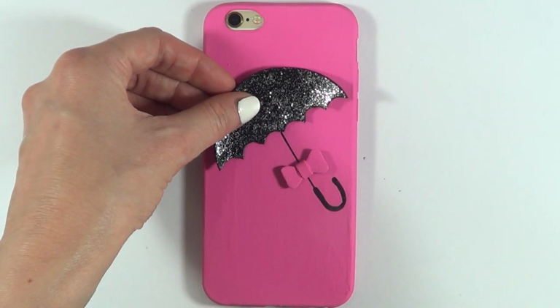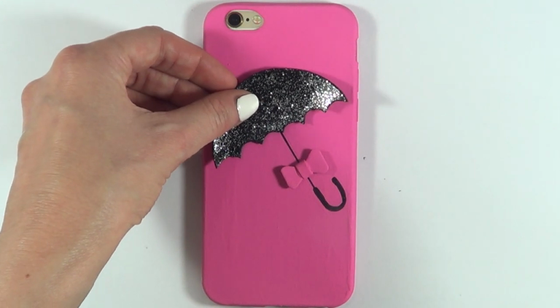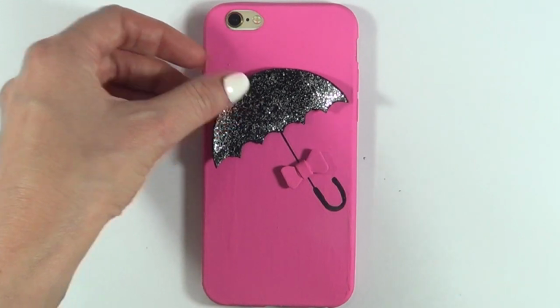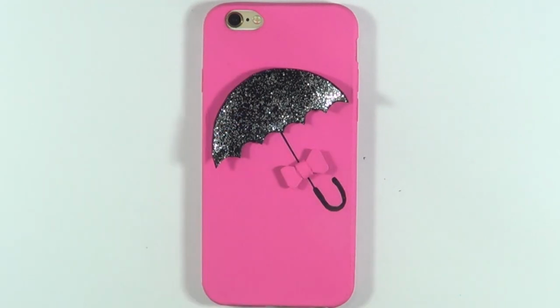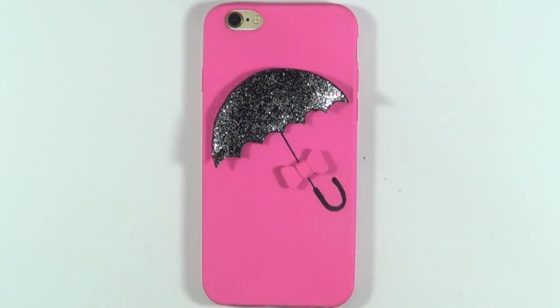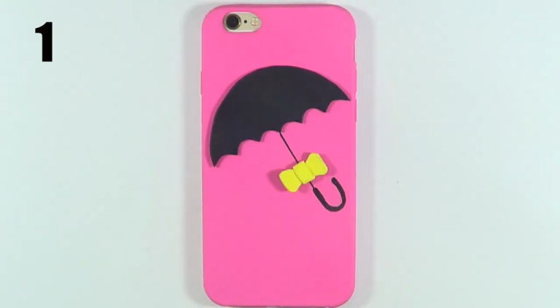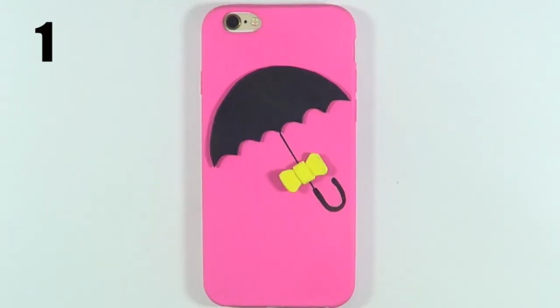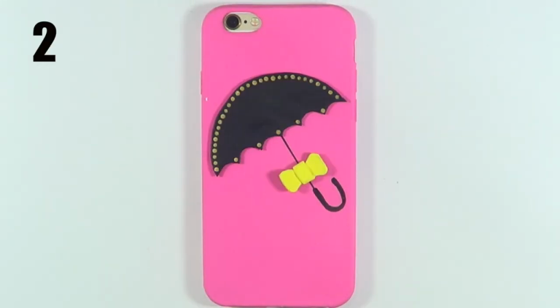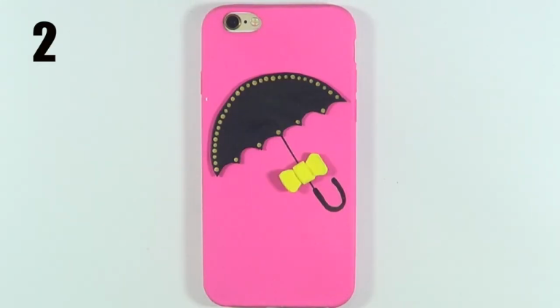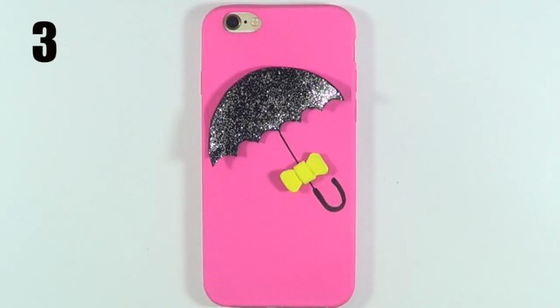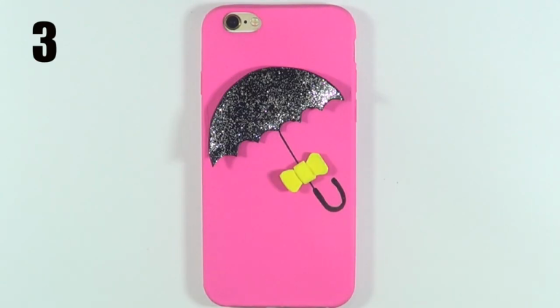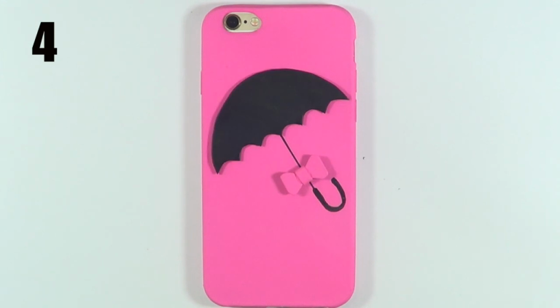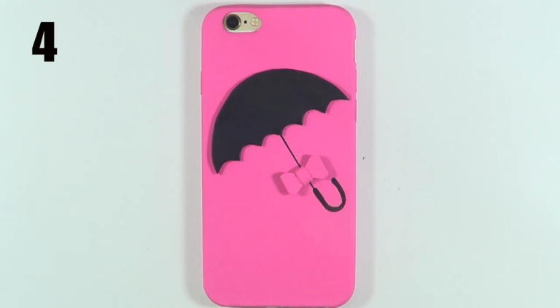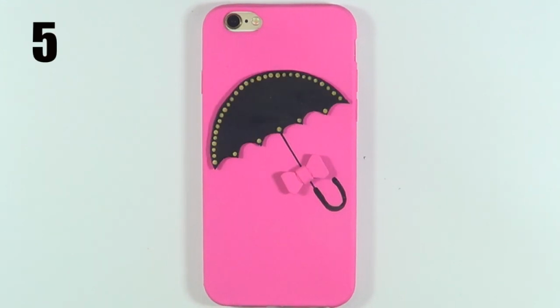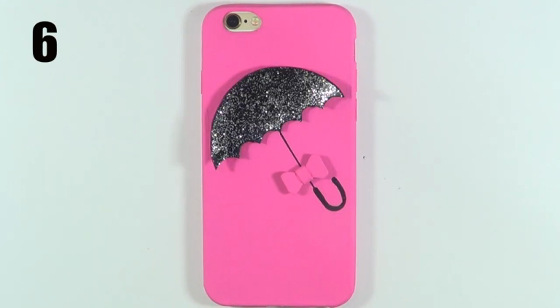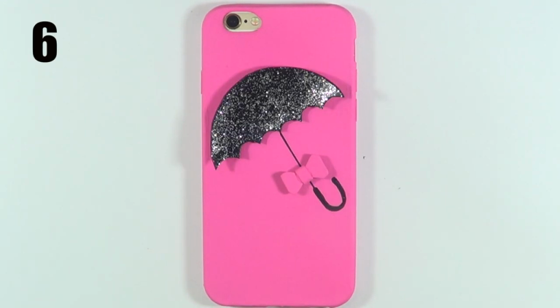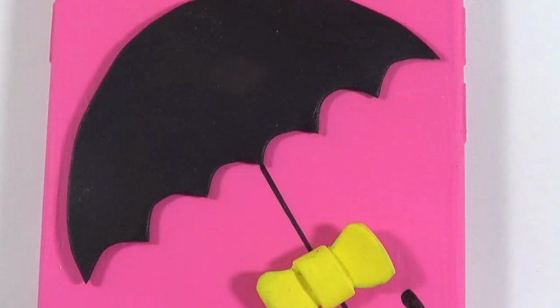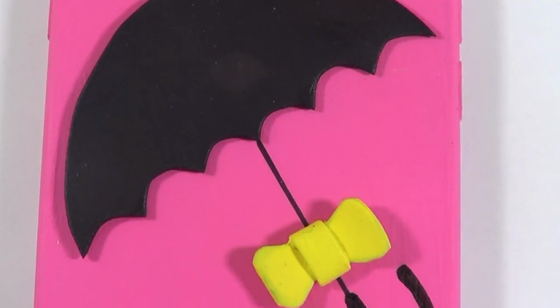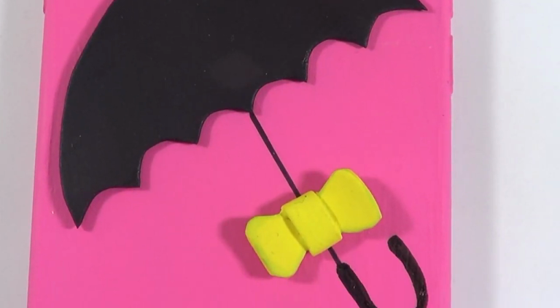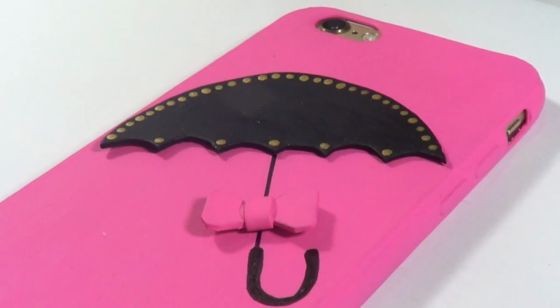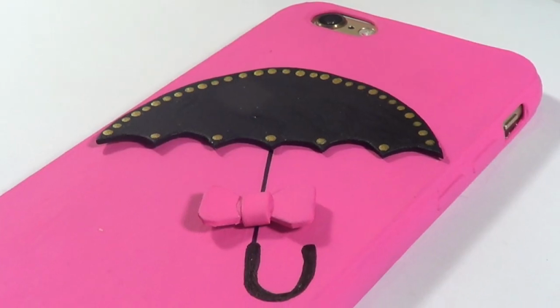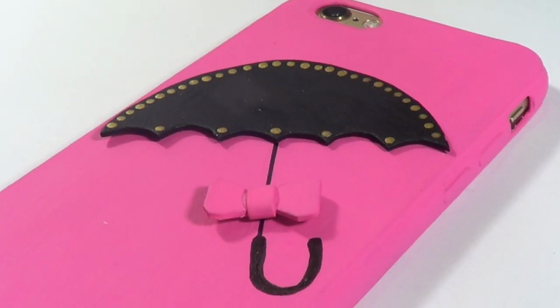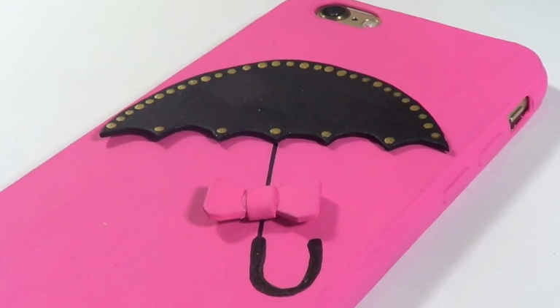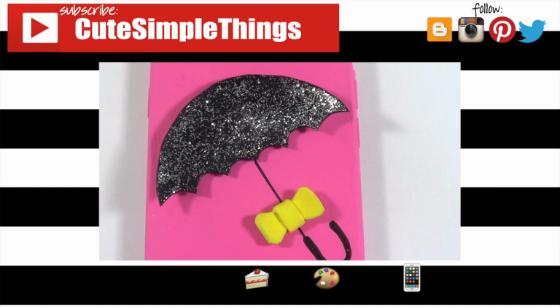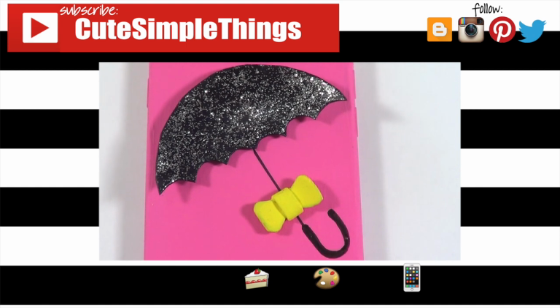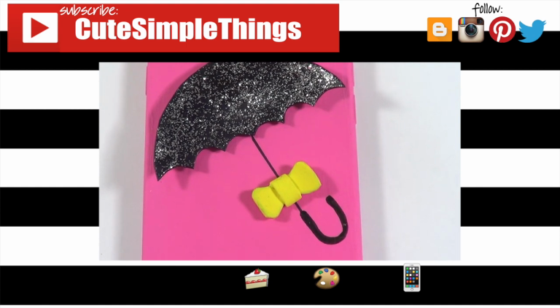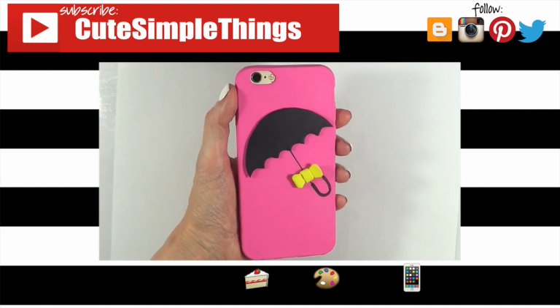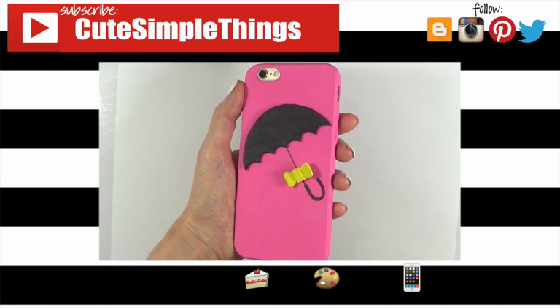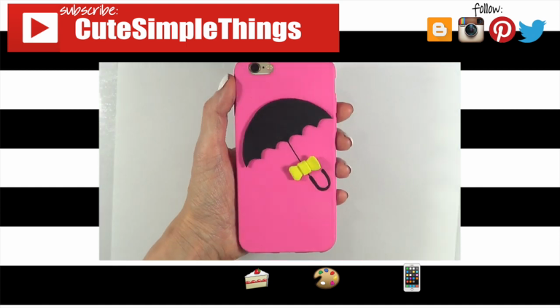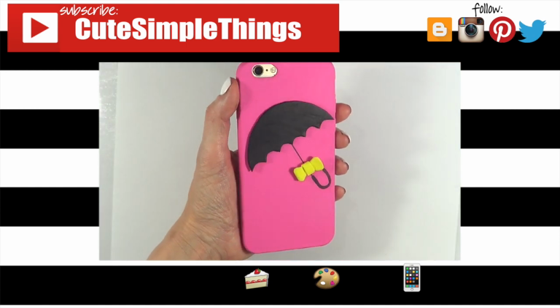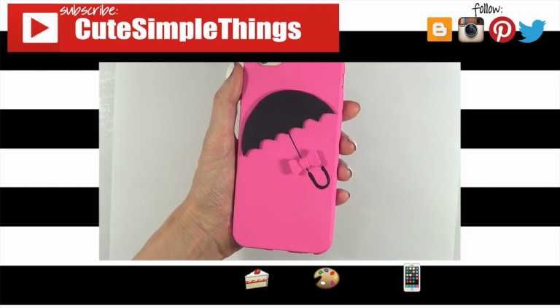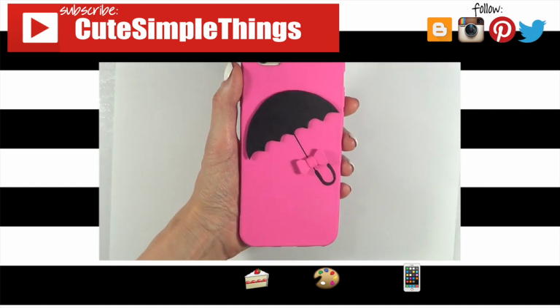If you did, don't forget to give this a thumbs up. Which phone case do you like the most — one, two, three, four, five, or six? But yeah, don't forget to check out my channel for more phone cases. Subscribe for more, and thank you so much for watching. I'll talk to you later and take care — bye, guys!